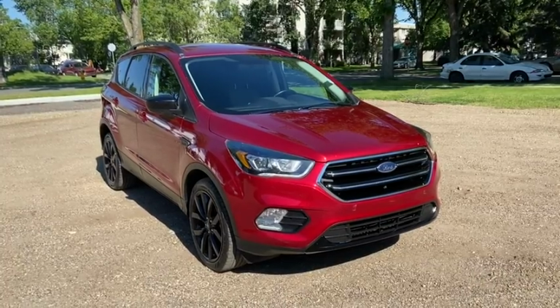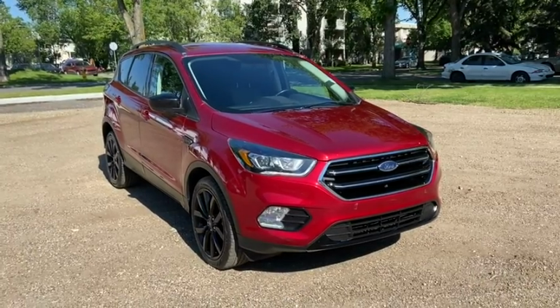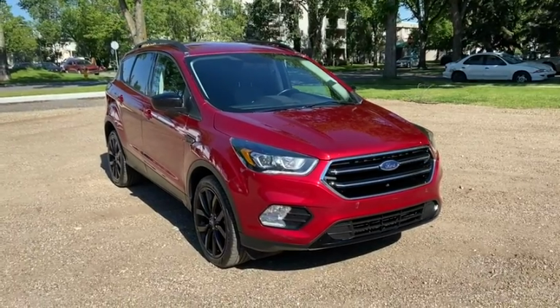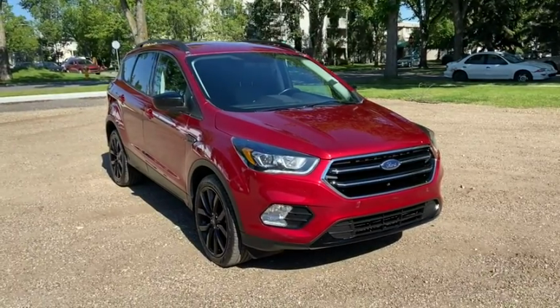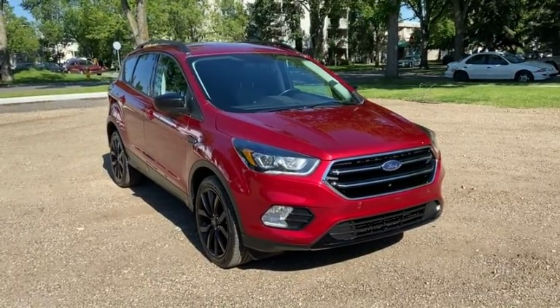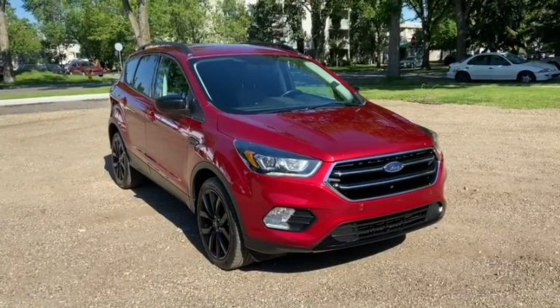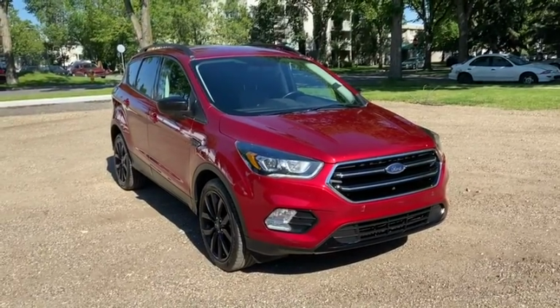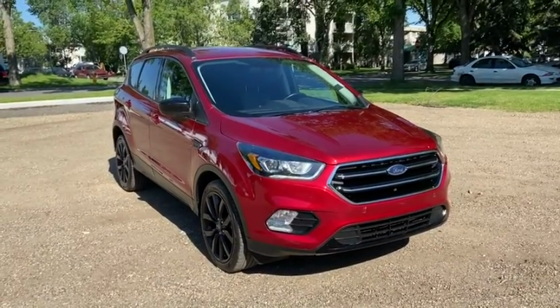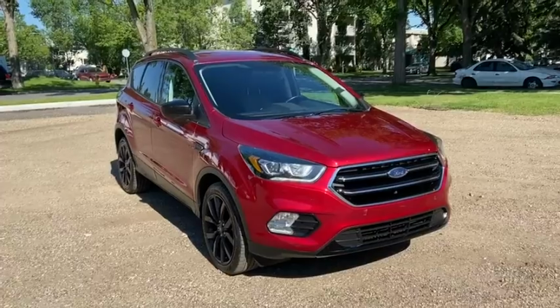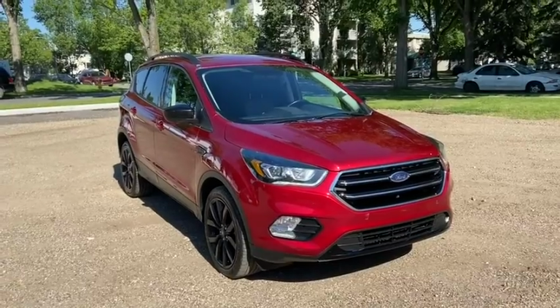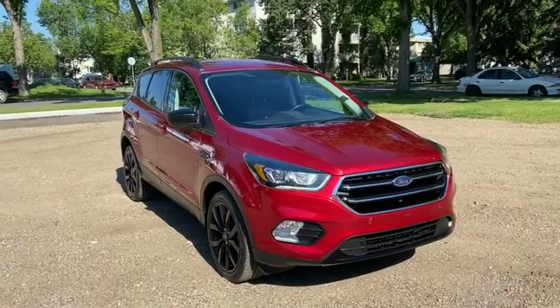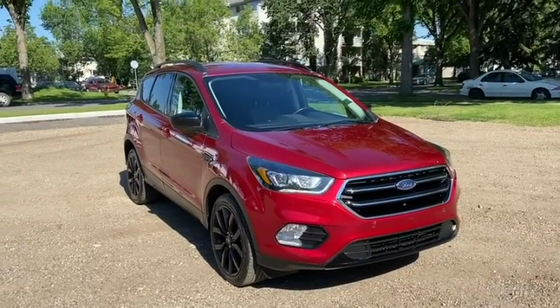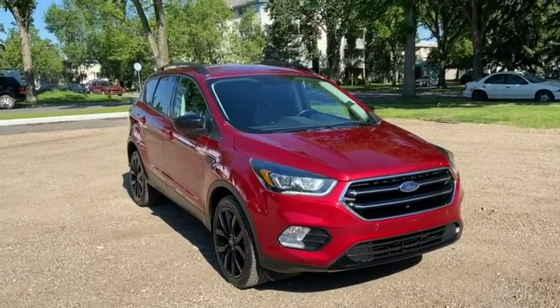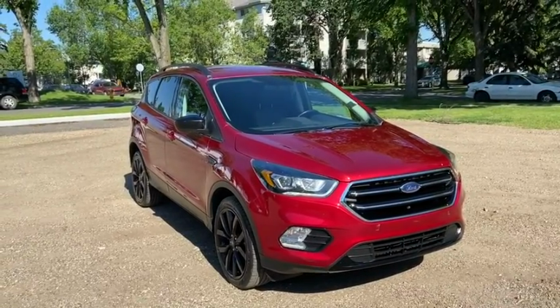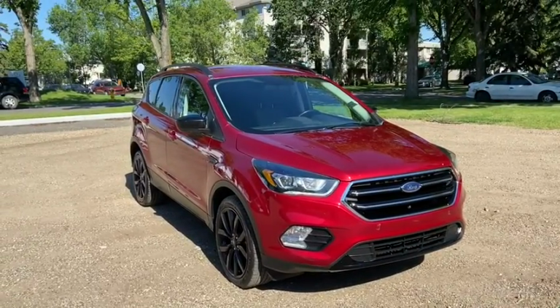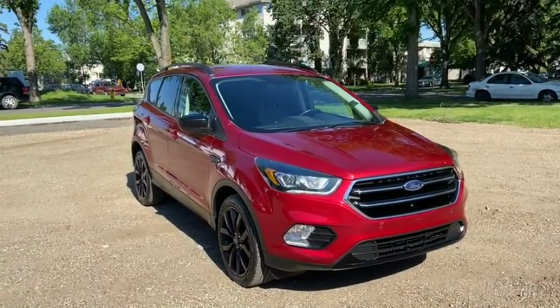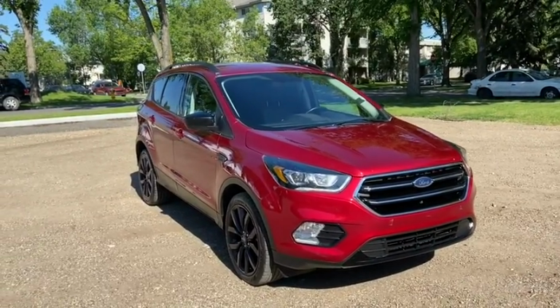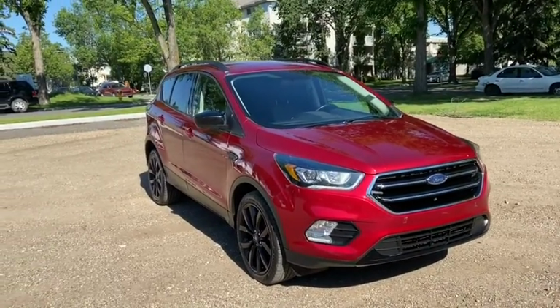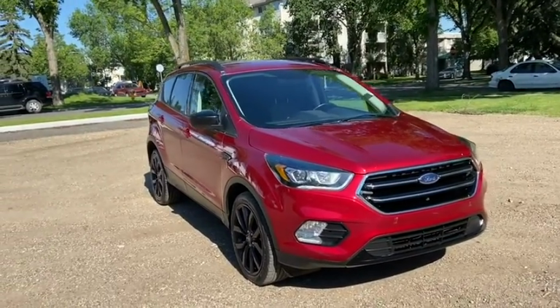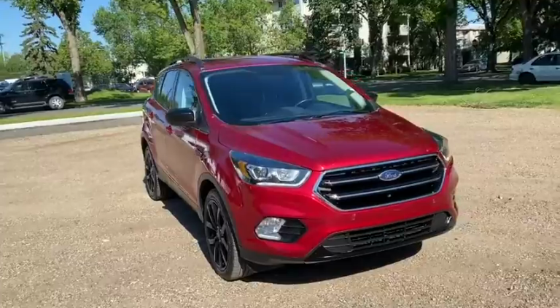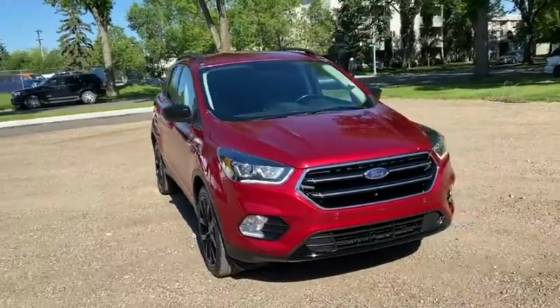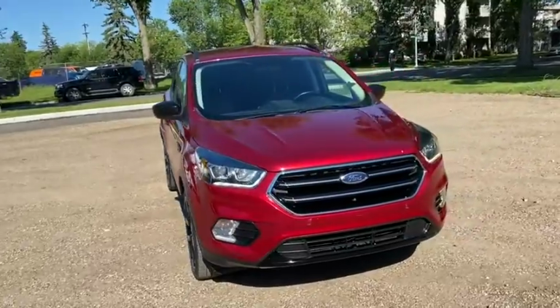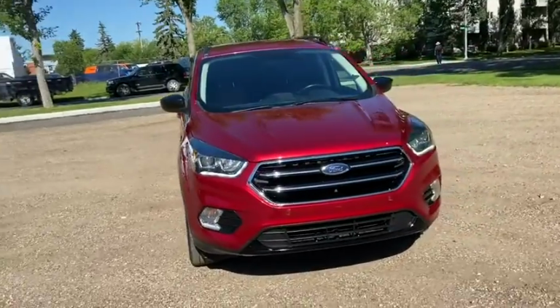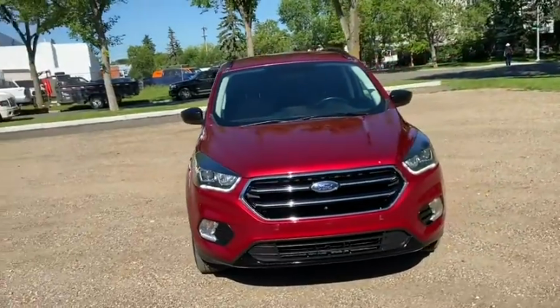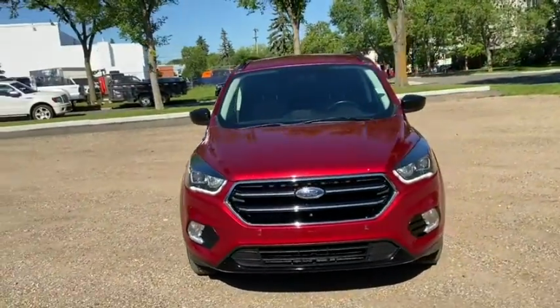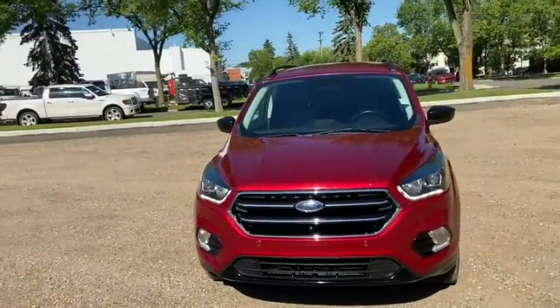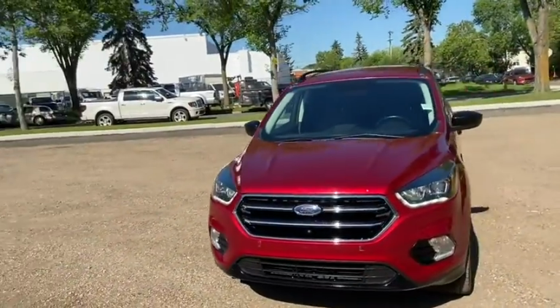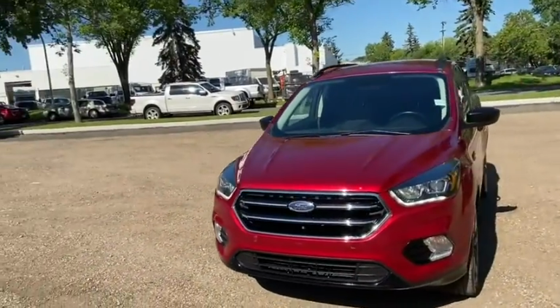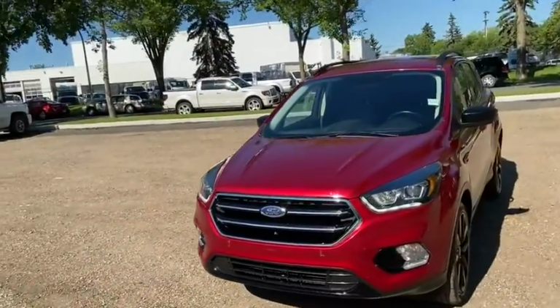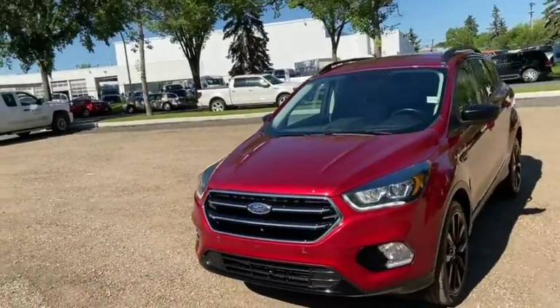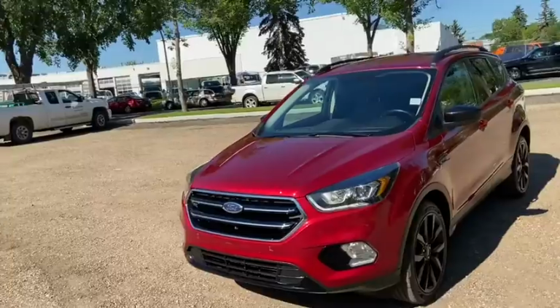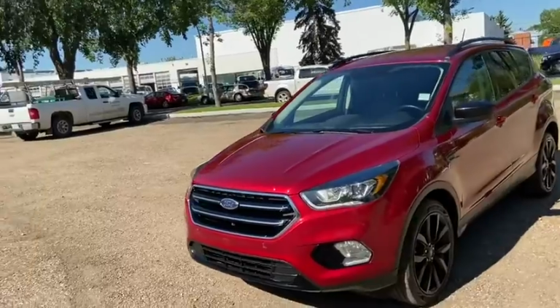Hey, it's Lindsay again at Waterloo Ford Lincoln. Today I'm showing you this pre-owned 2018 Ford Escape SE in red. This Escape has the 1.5 litre four-cylinder EcoBoost engine with automatic transmission and four-wheel drive.